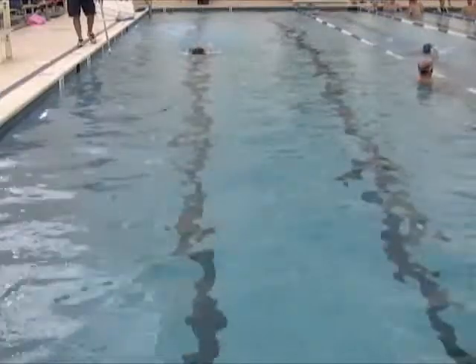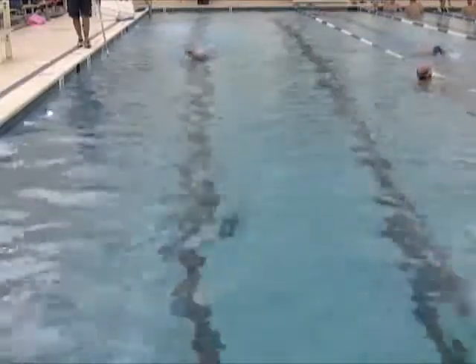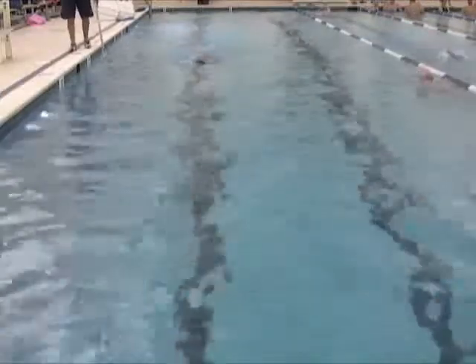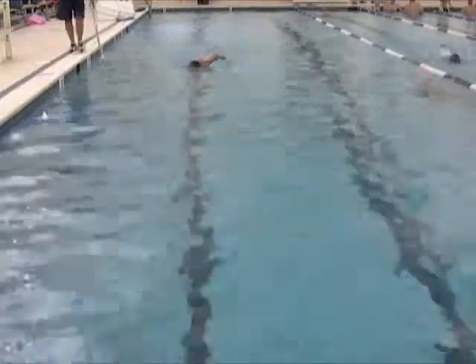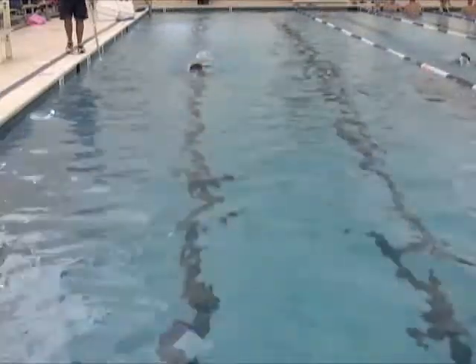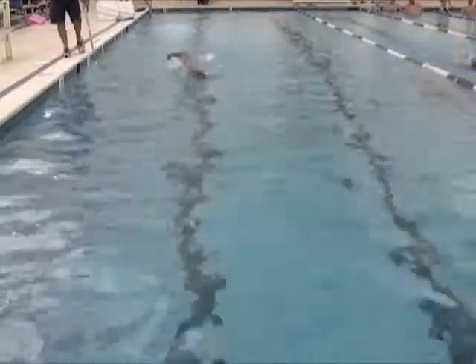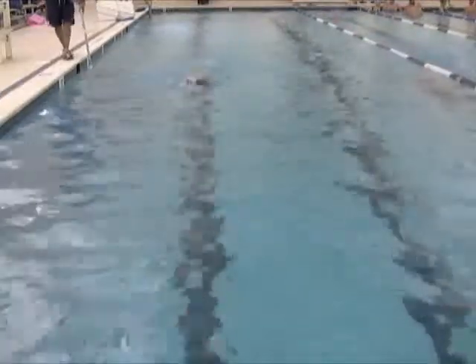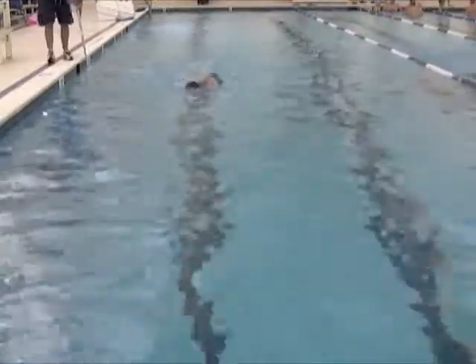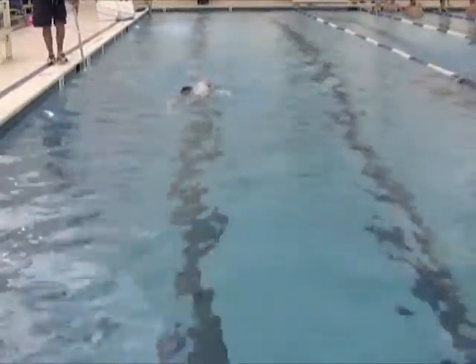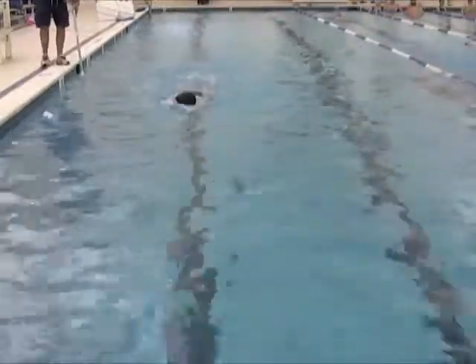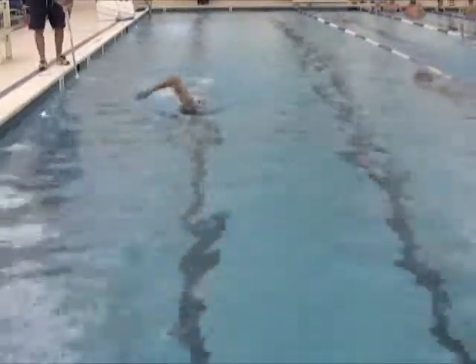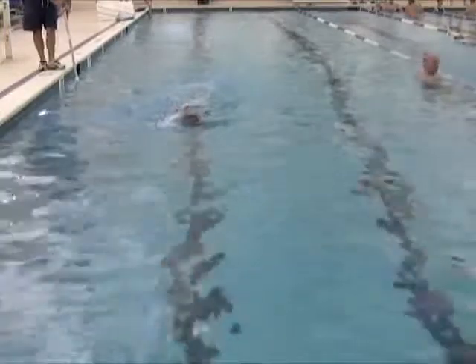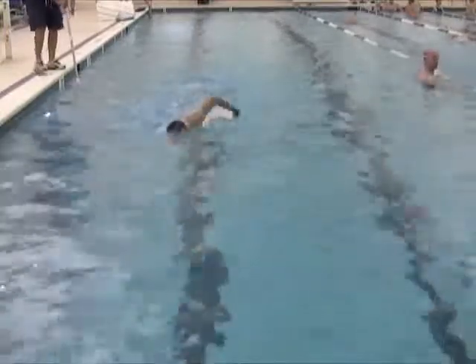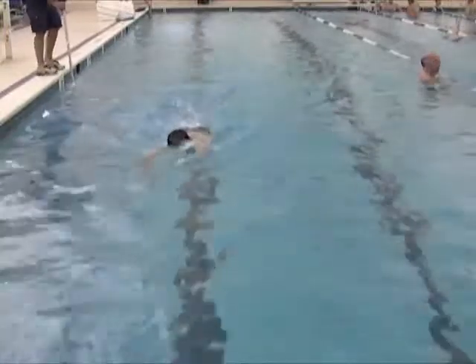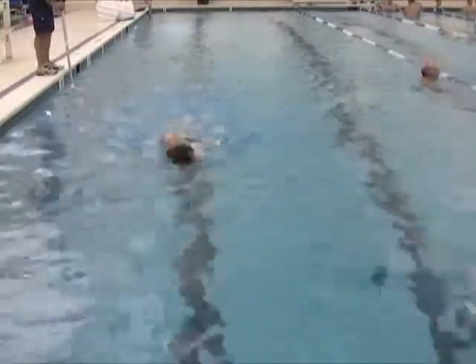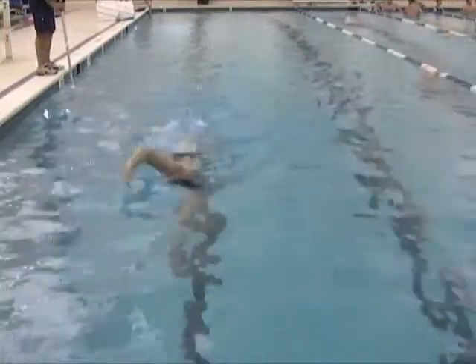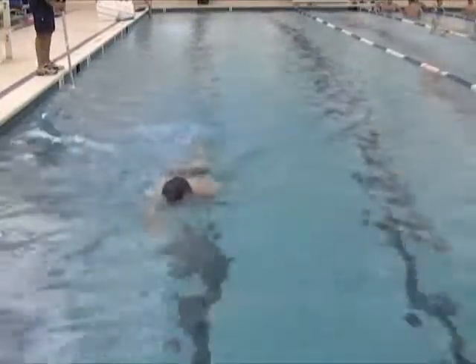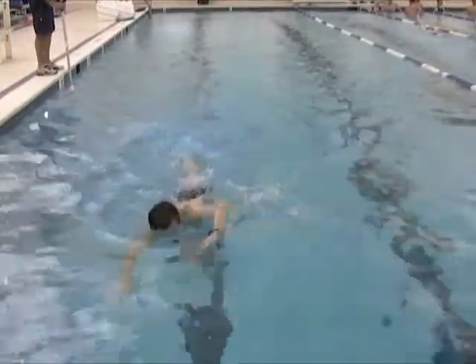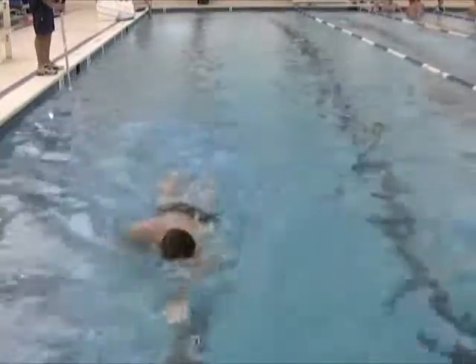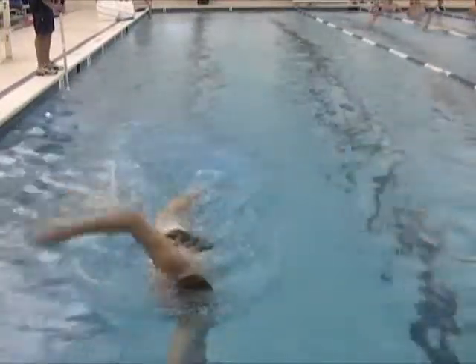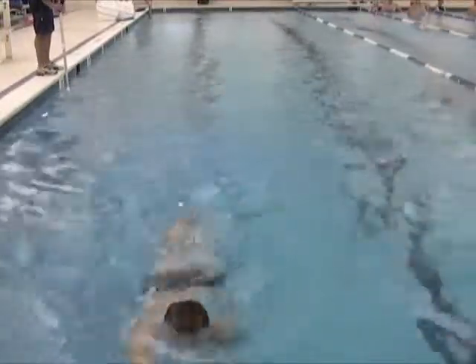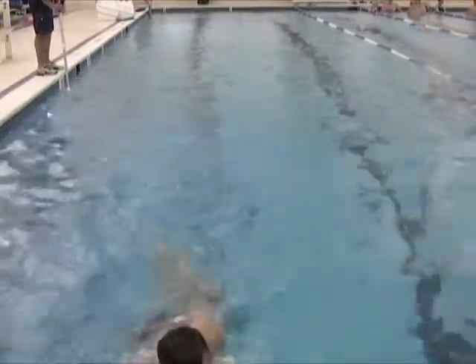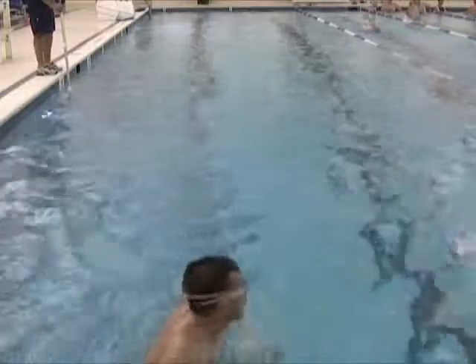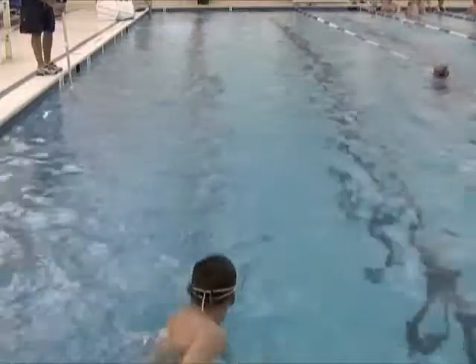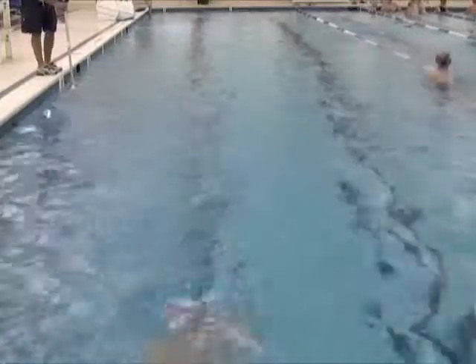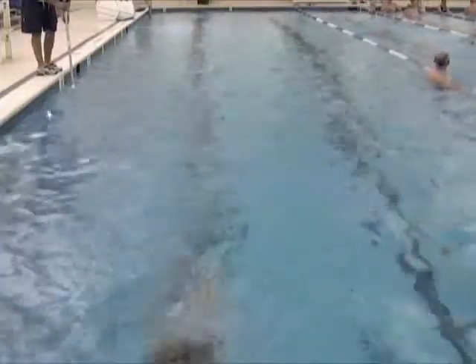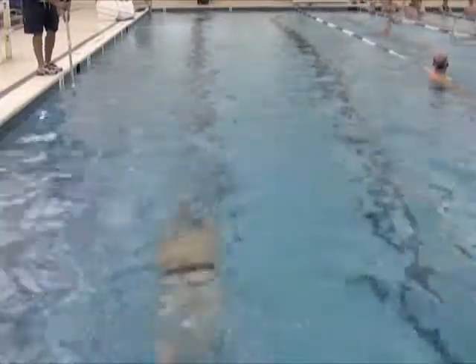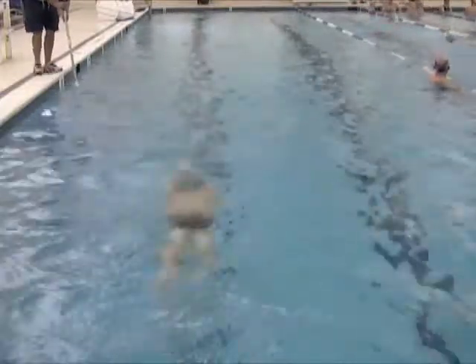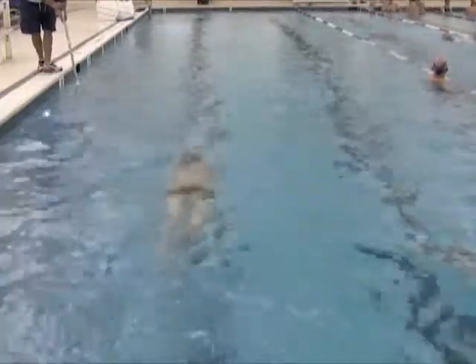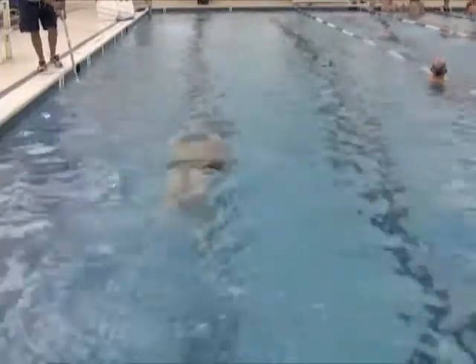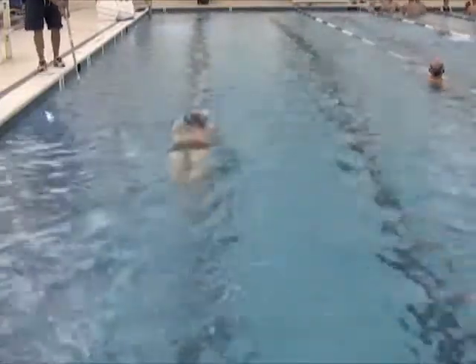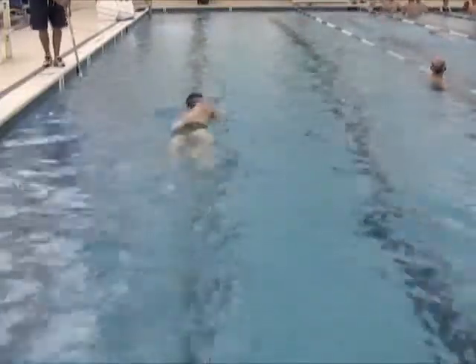Now the above-water stroke looks really nice. Look for high elbows, head position, and entry of the hand. You can see your hands are going in just slightly in front of your face, right there. Make sure they're going straight out from the shoulders. It's not too bad, but there's just a slight overreach there.